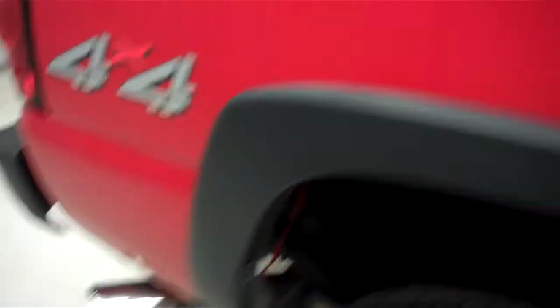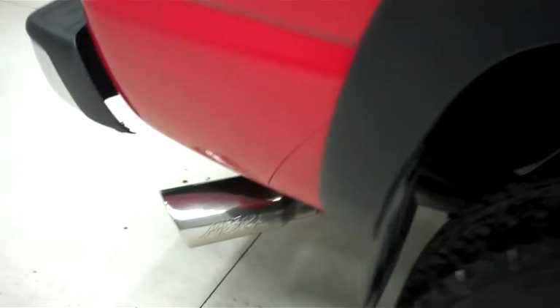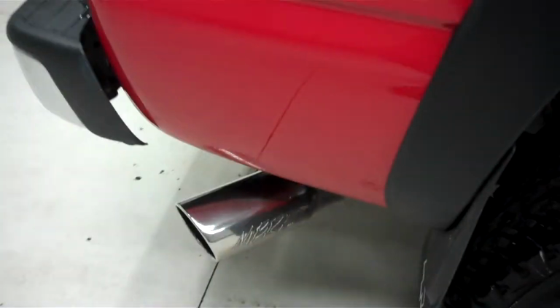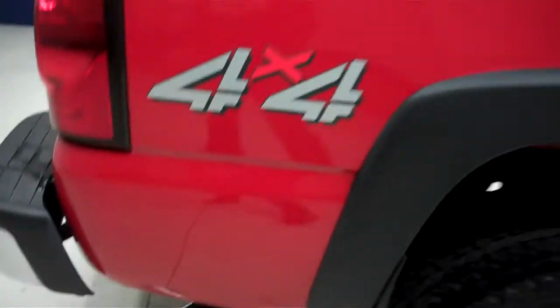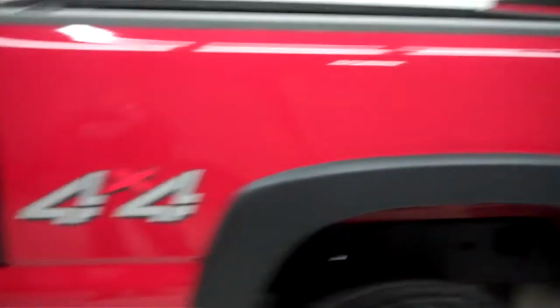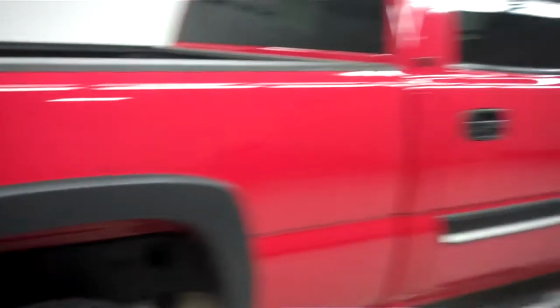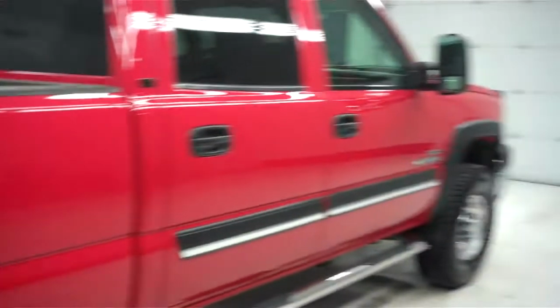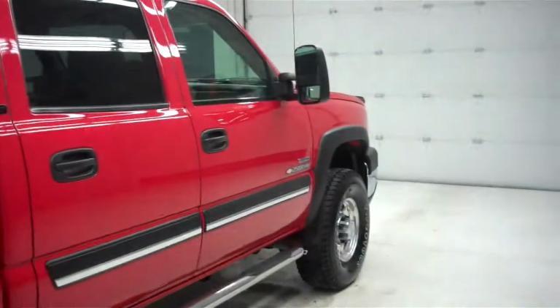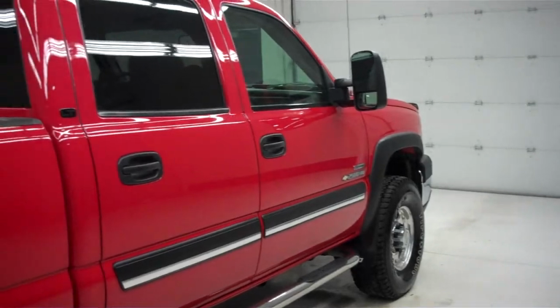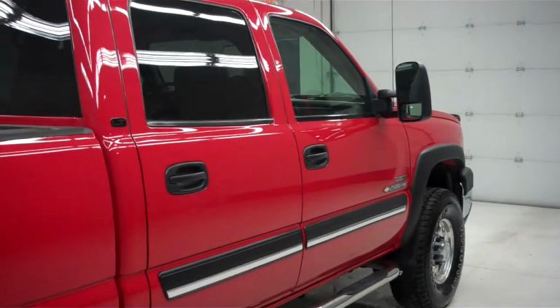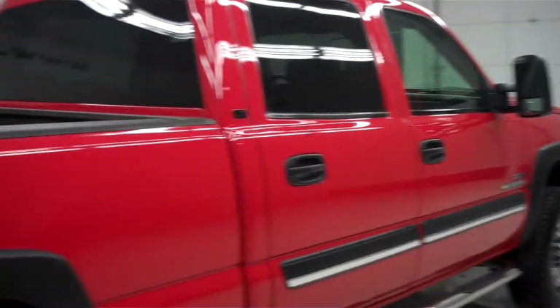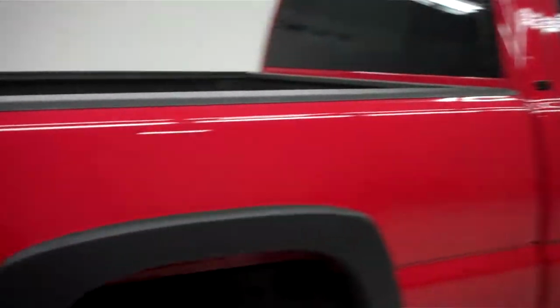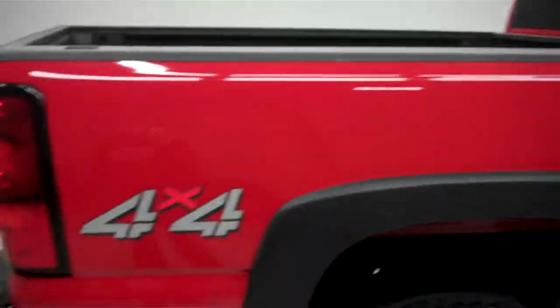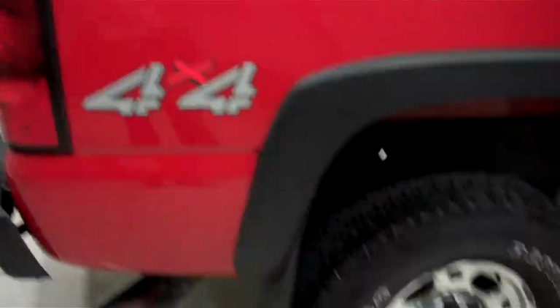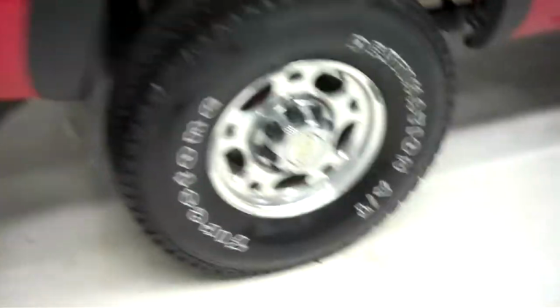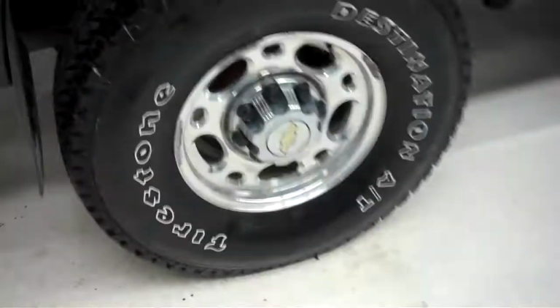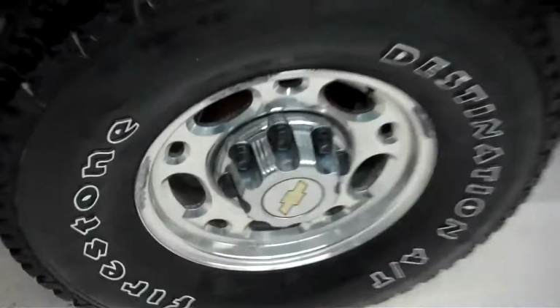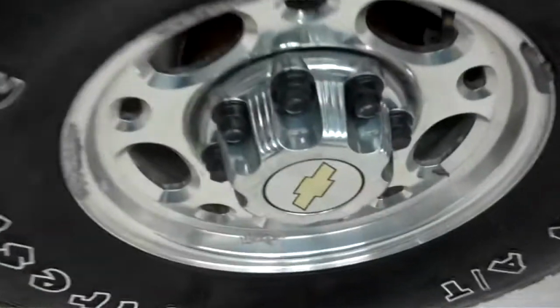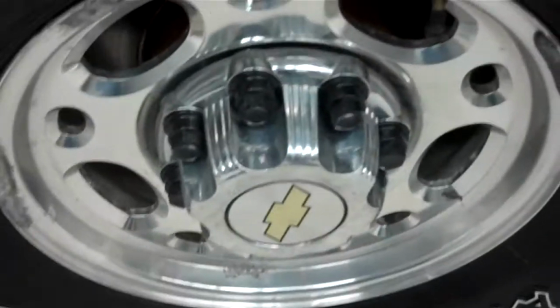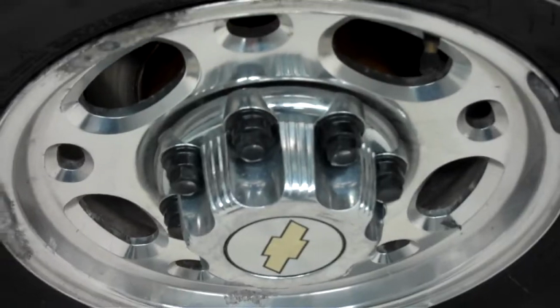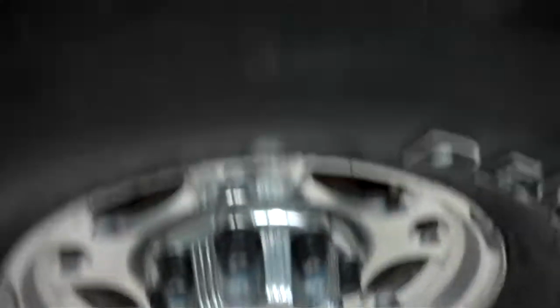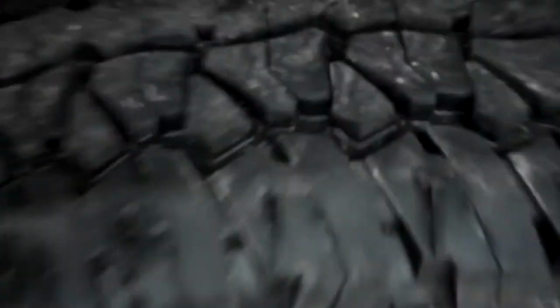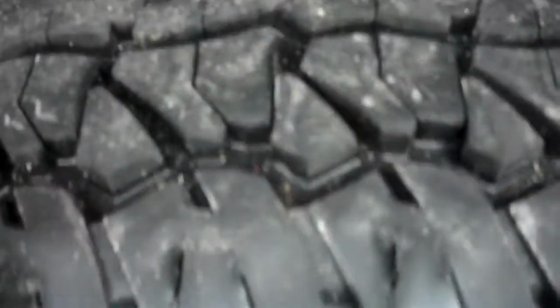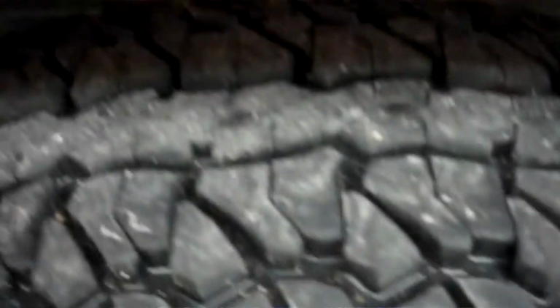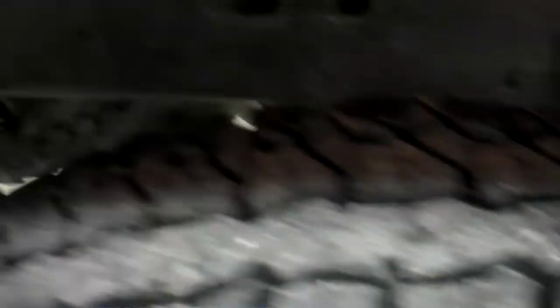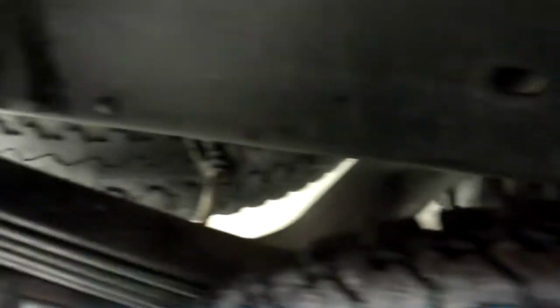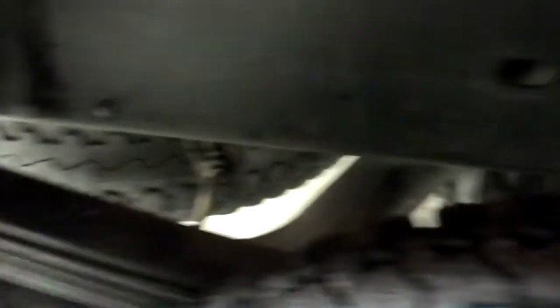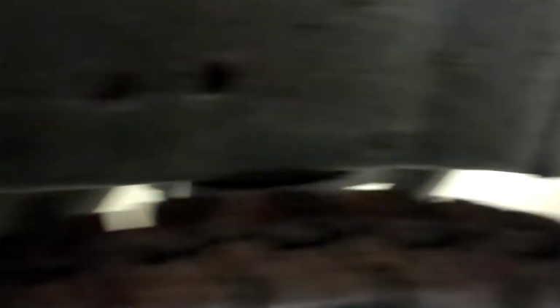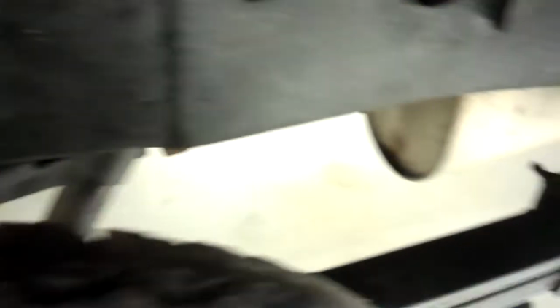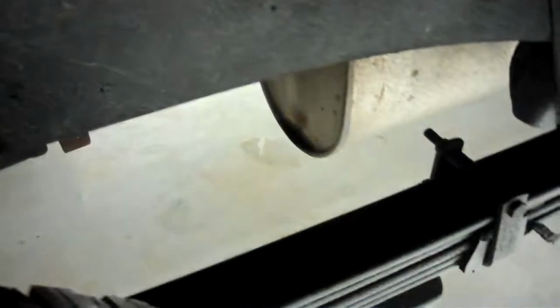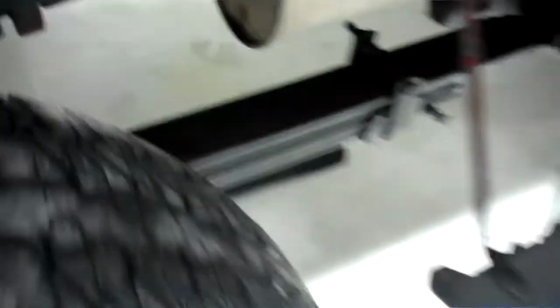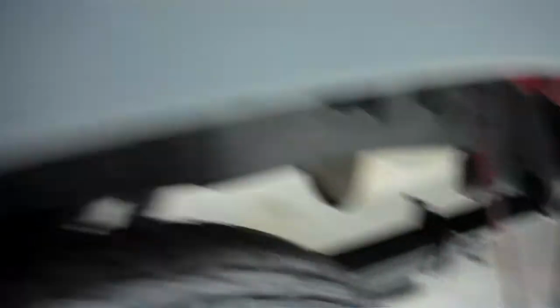It does have aftermarket exhaust as well. I see no dents or dings all the way from the tow mirrors to the 4x4 badging in the rear here. Rear wheels in the back are in good shape — Destination A/T's in excellent shape in the back. Frame looks very clean.